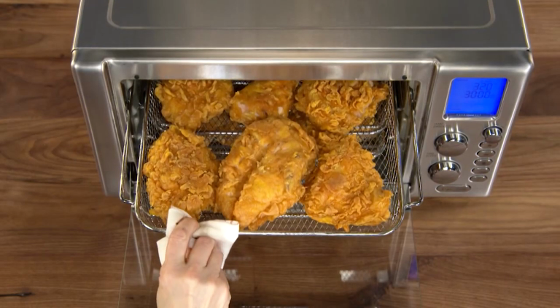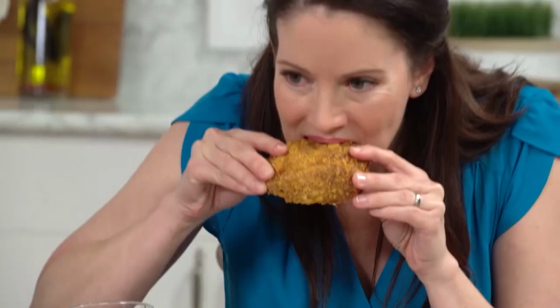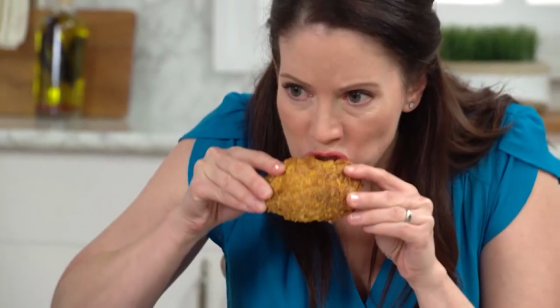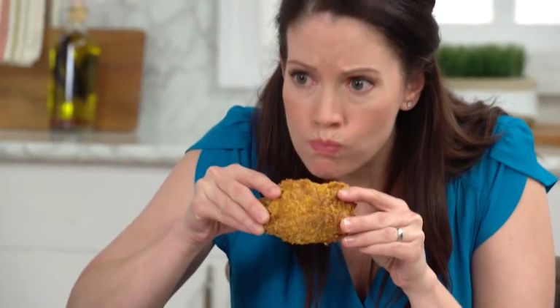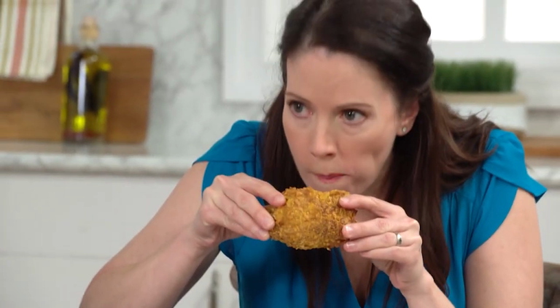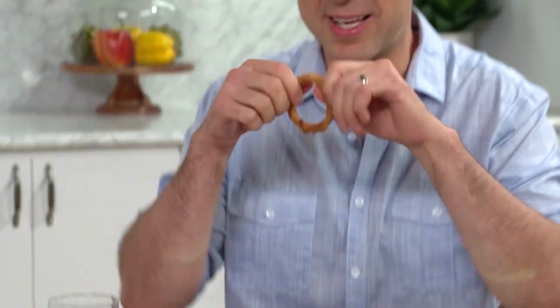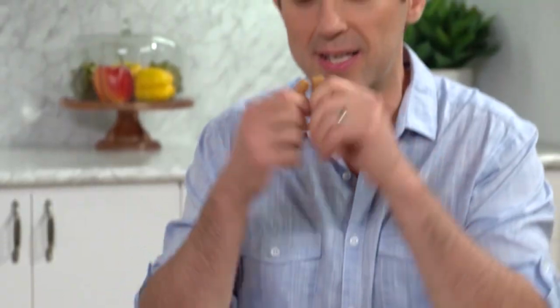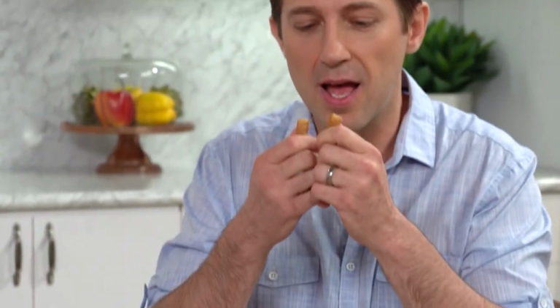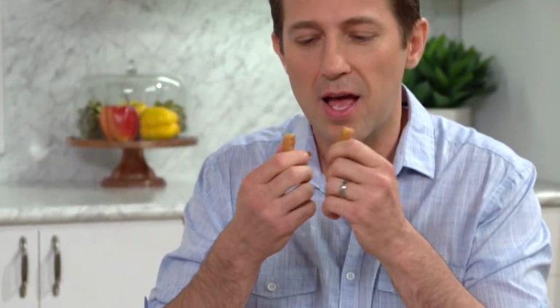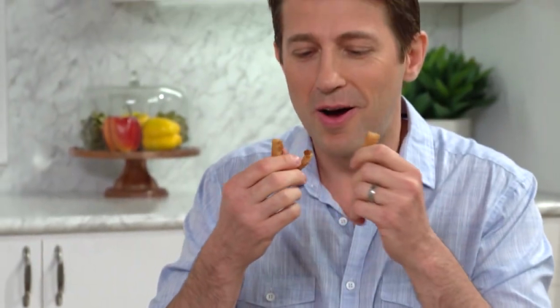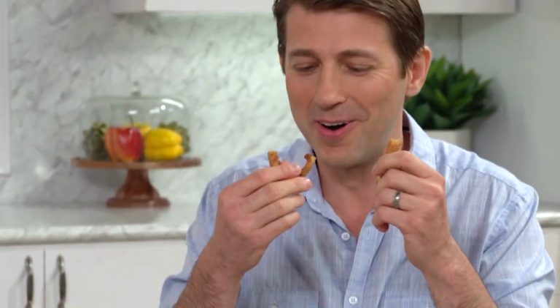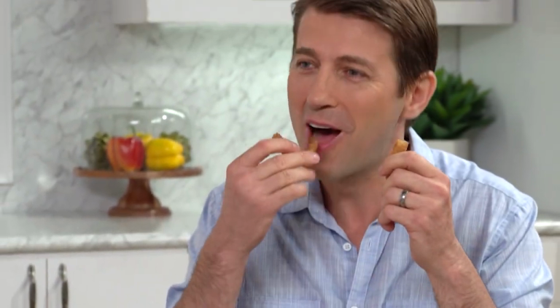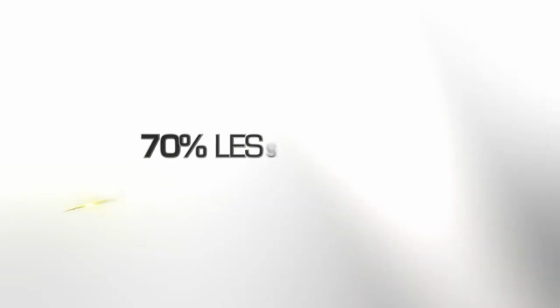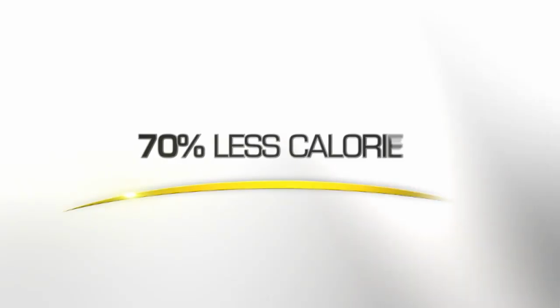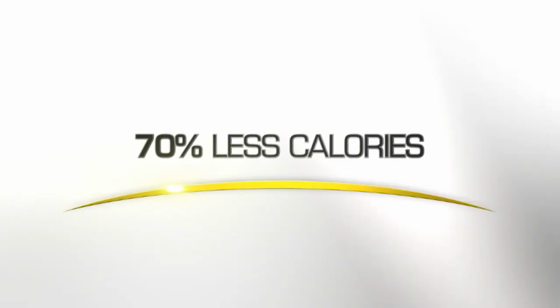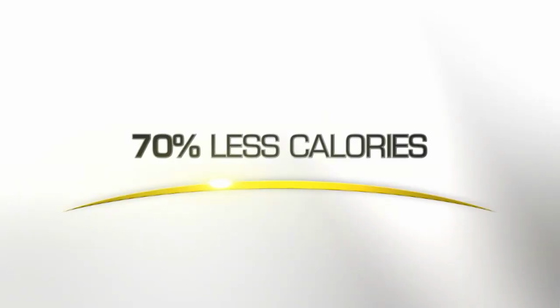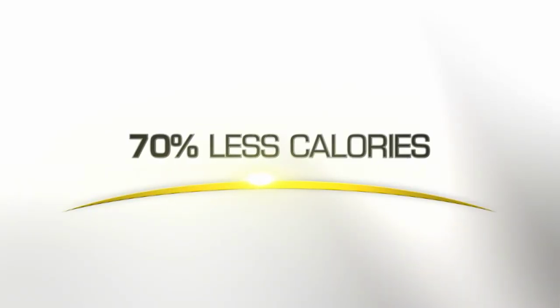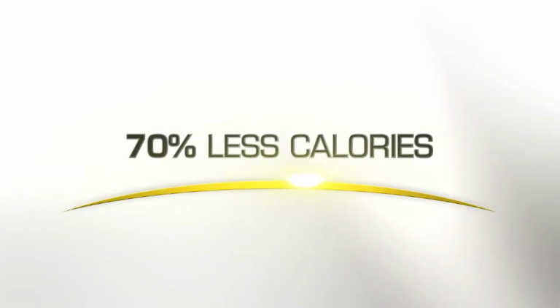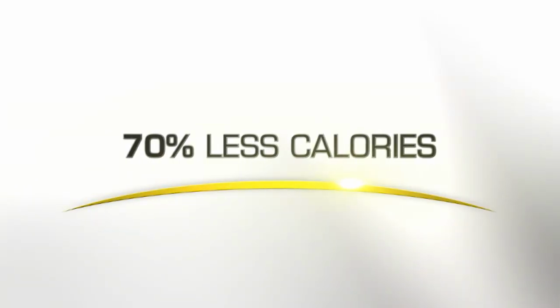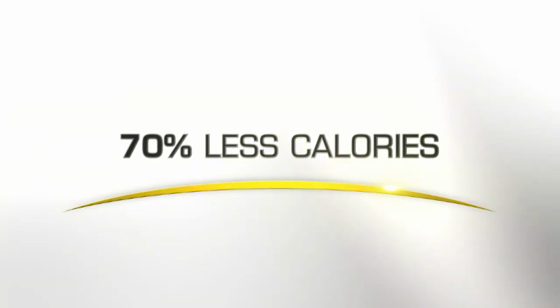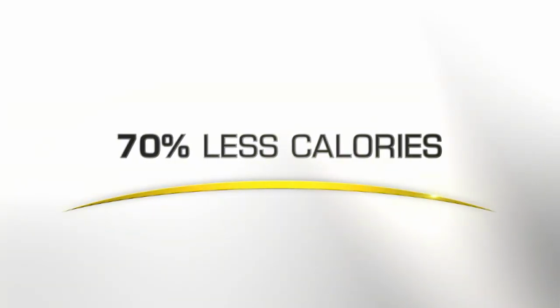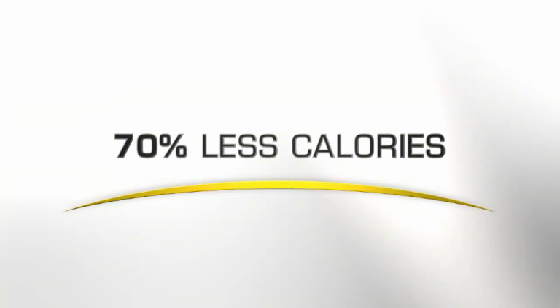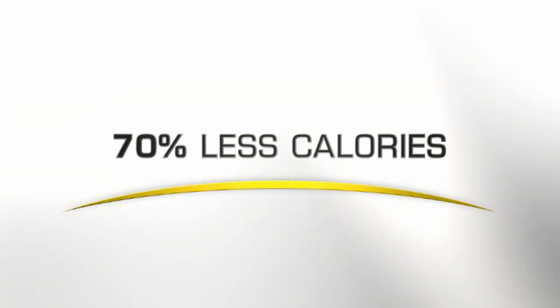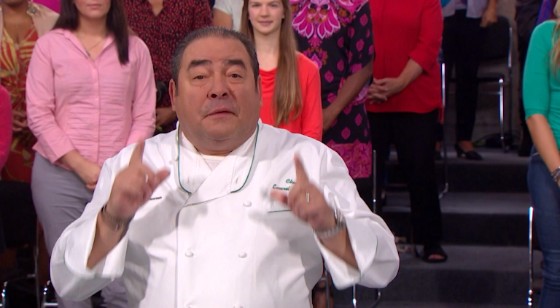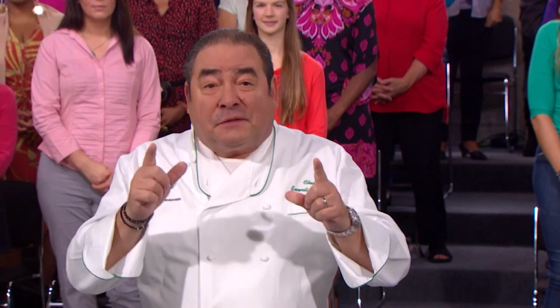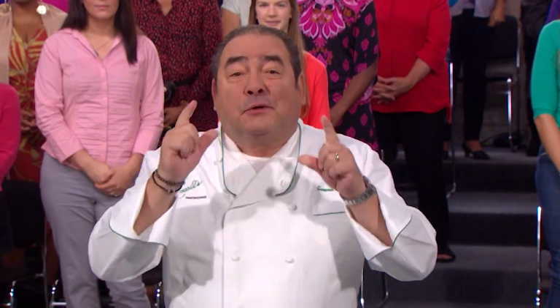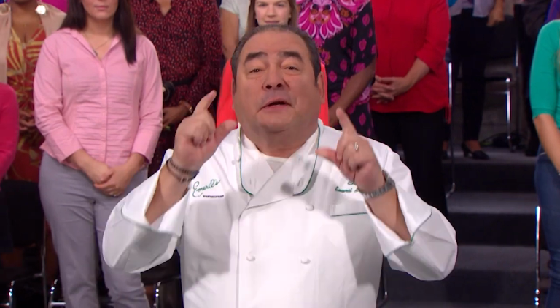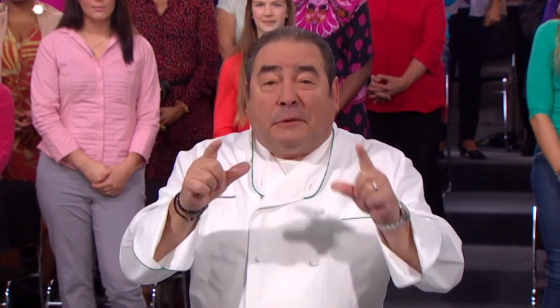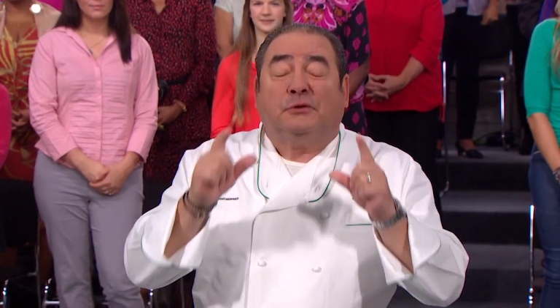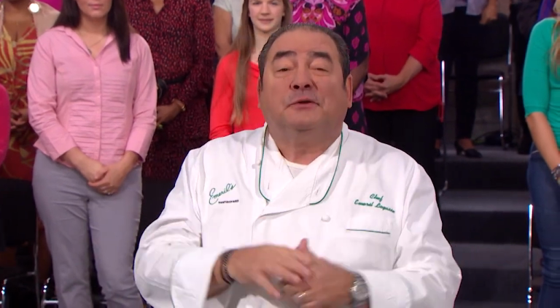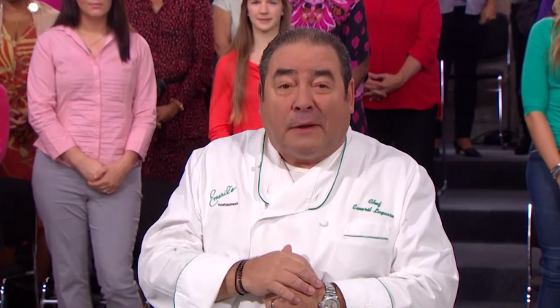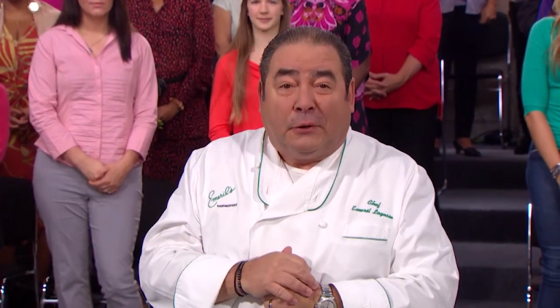Giving you delicious, crunchy, crispy results fast — with up to 70% less calories from fat versus deep frying. This is going to completely change the way you cook.